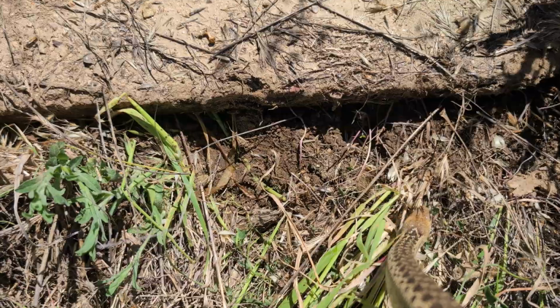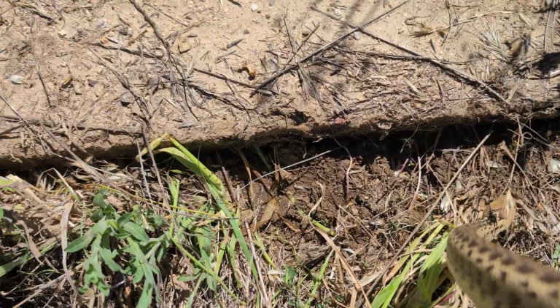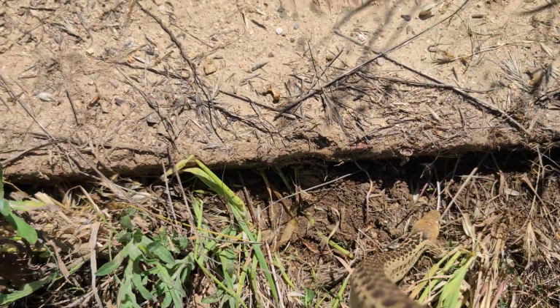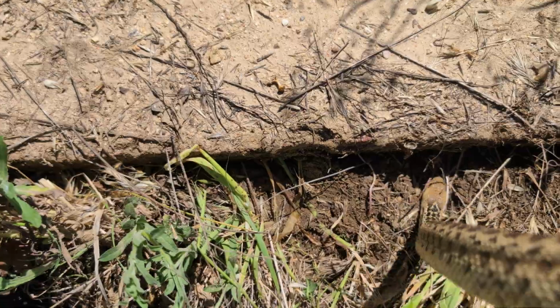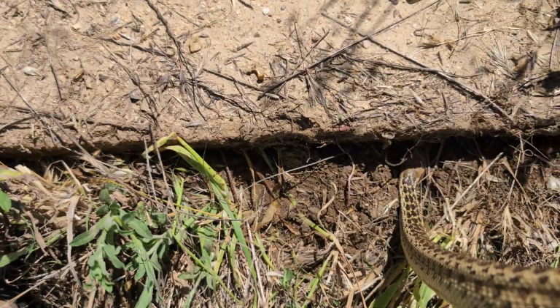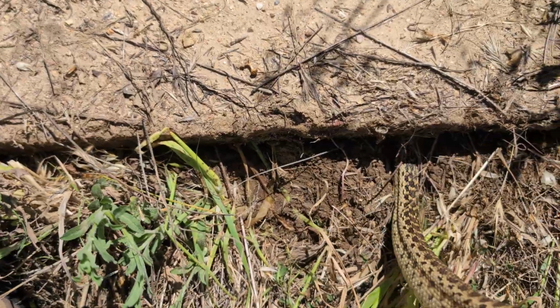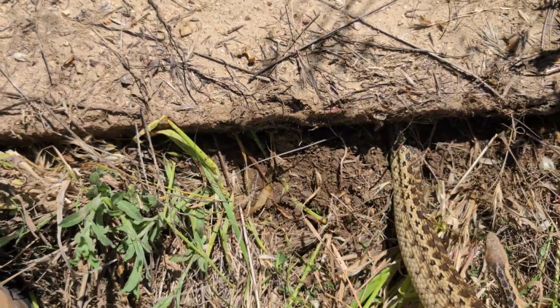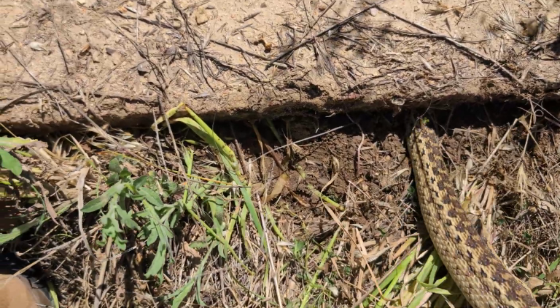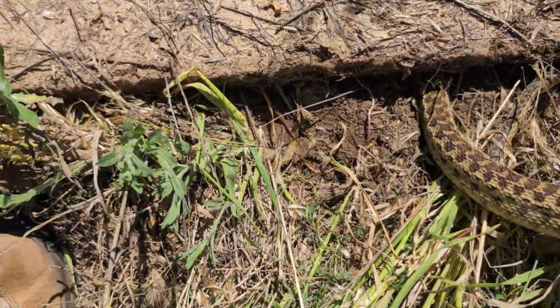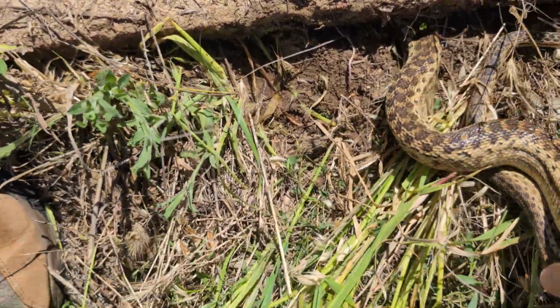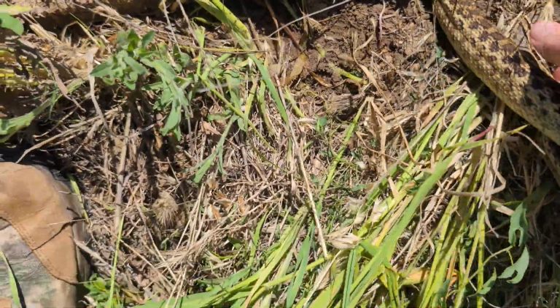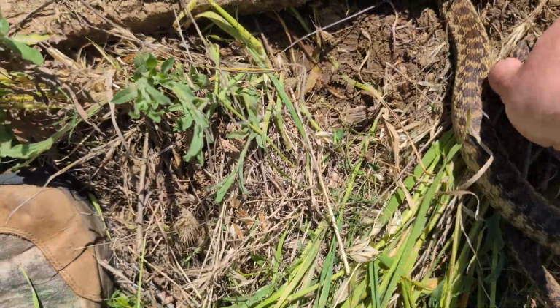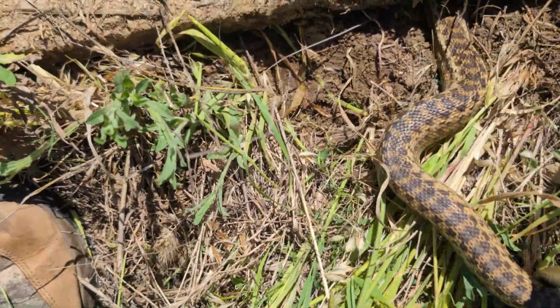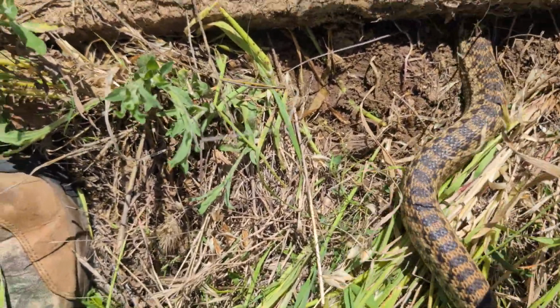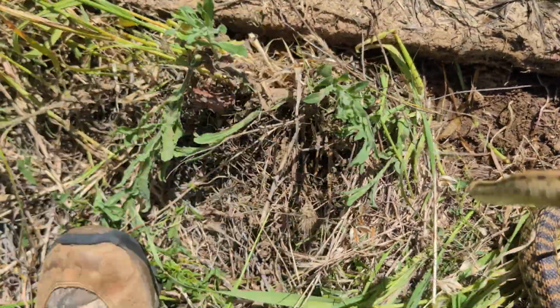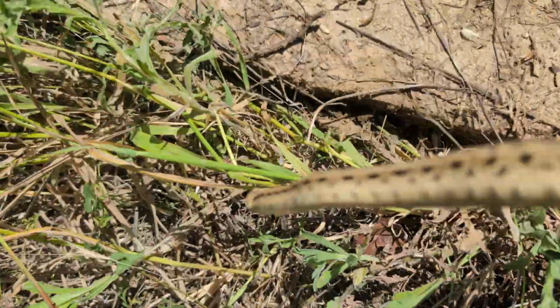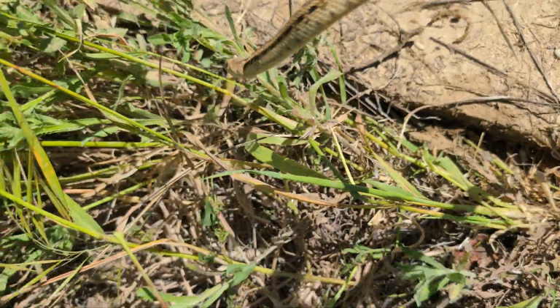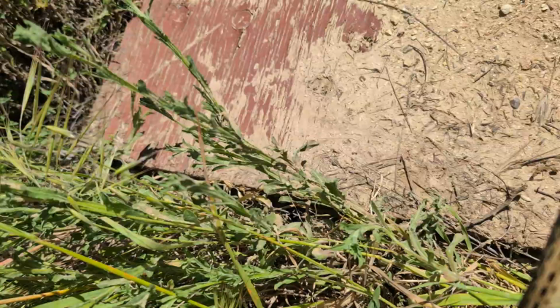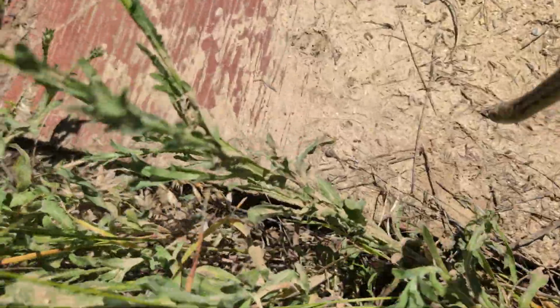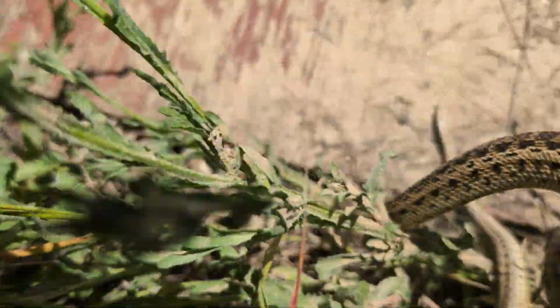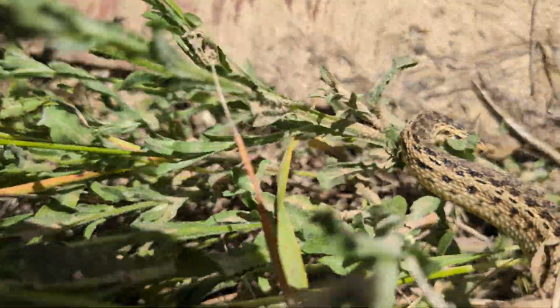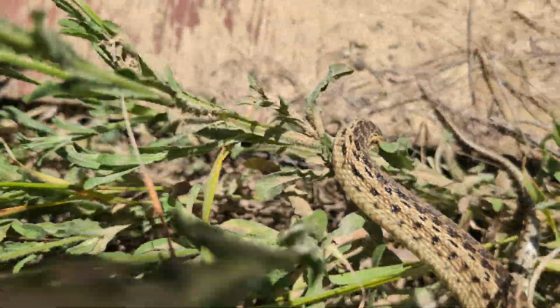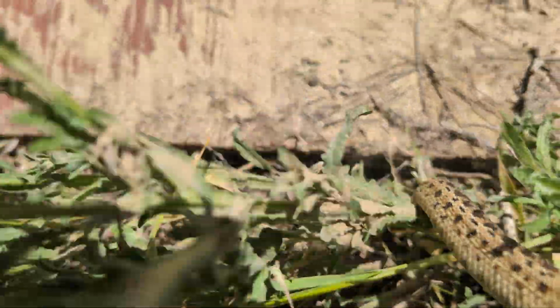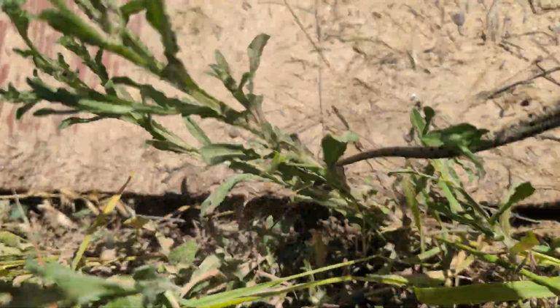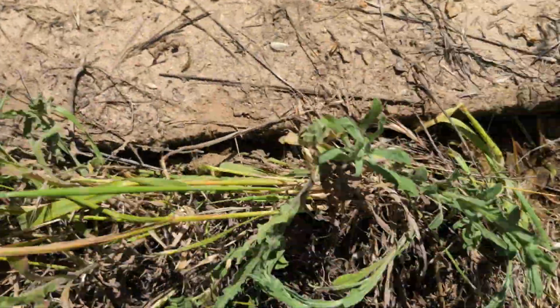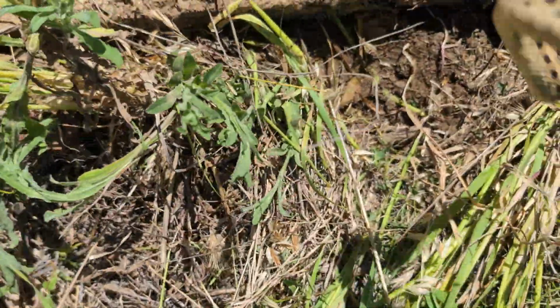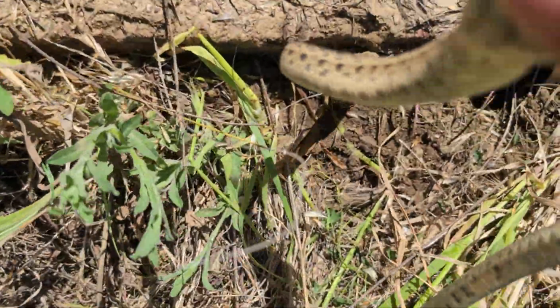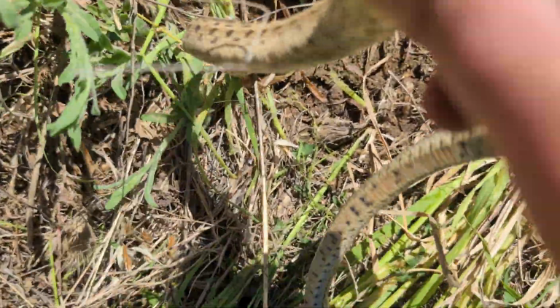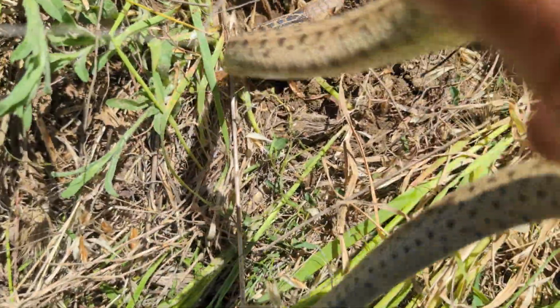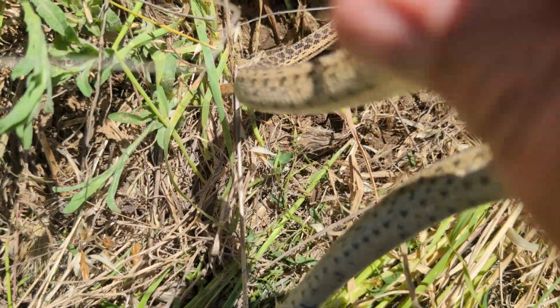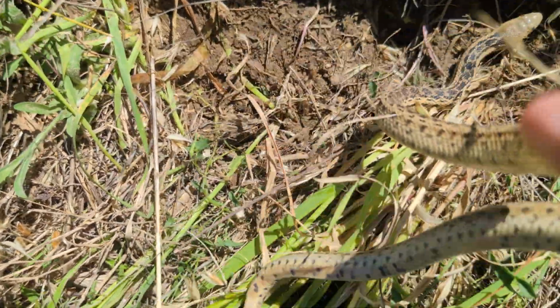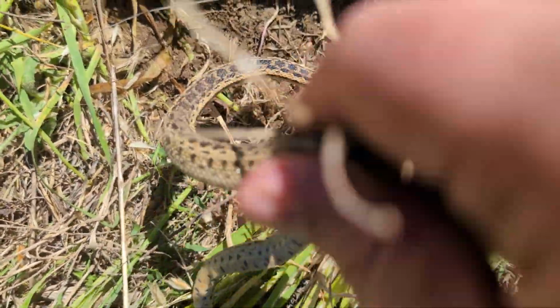All right, let's see if you can slide back under there. Great — you were over in this area, so we'll put you right back here.